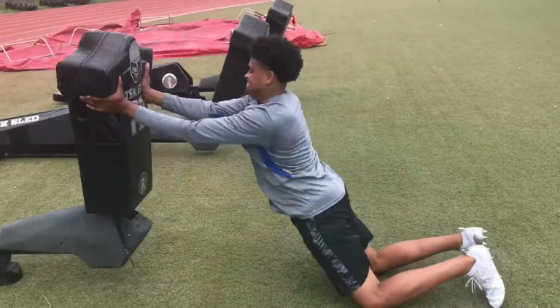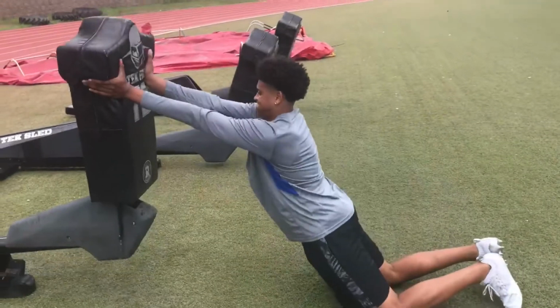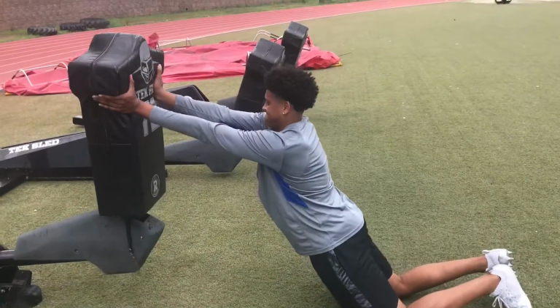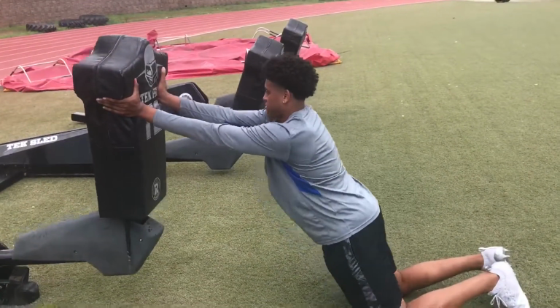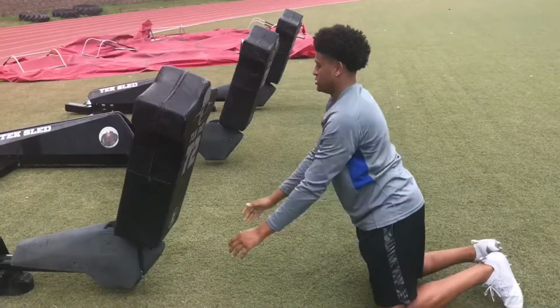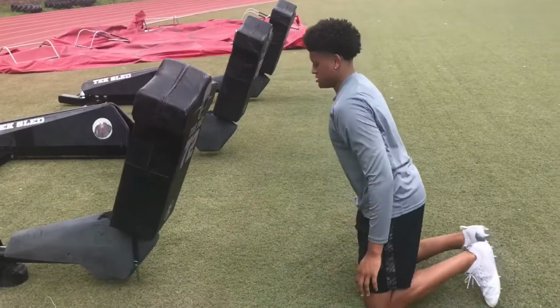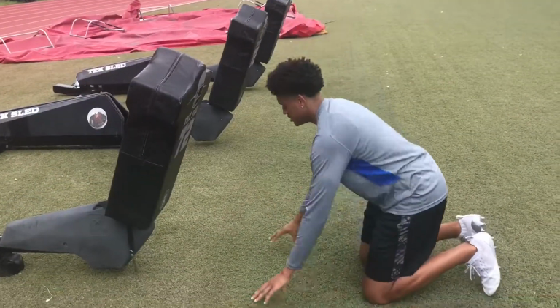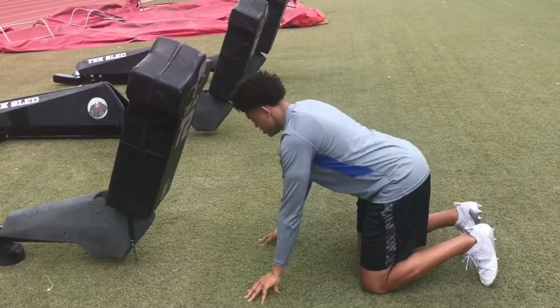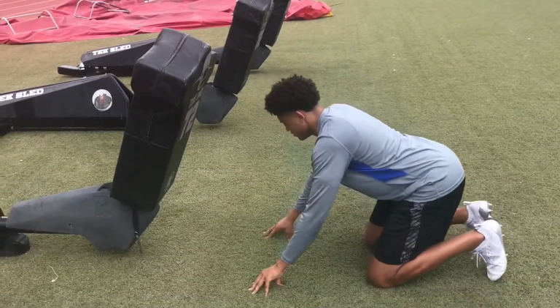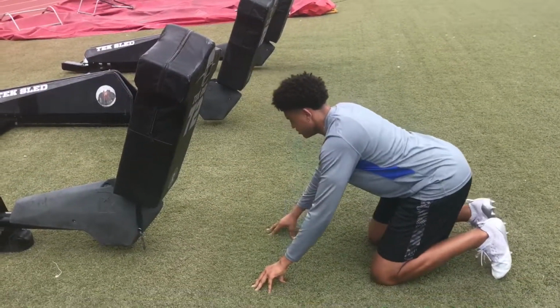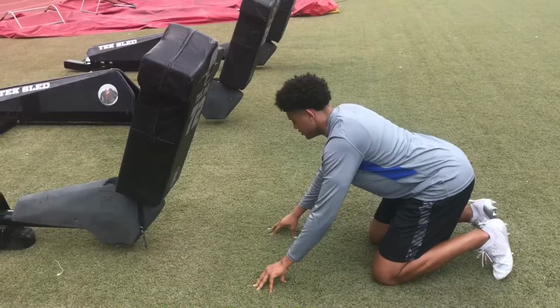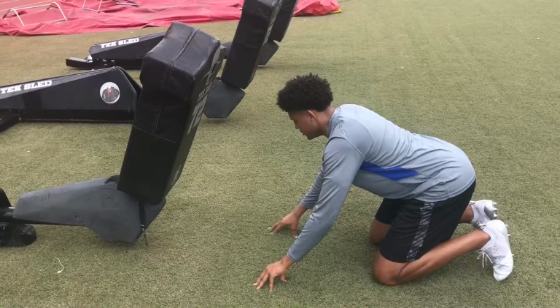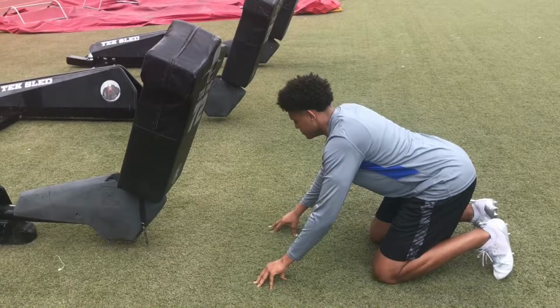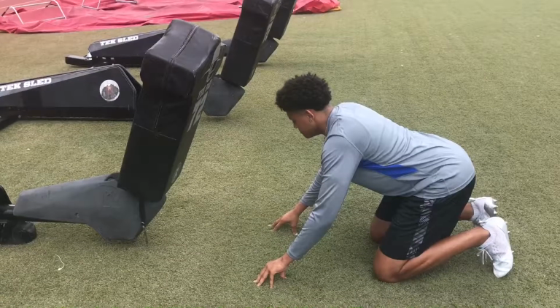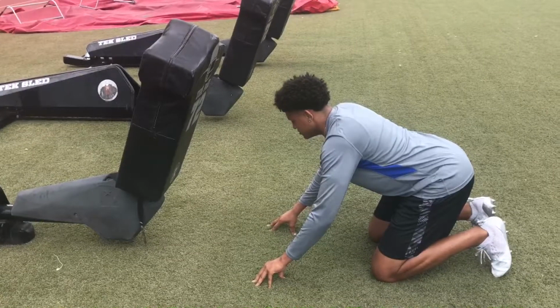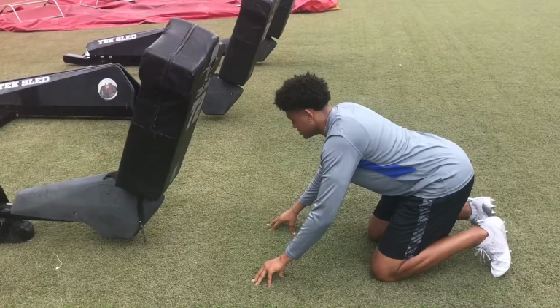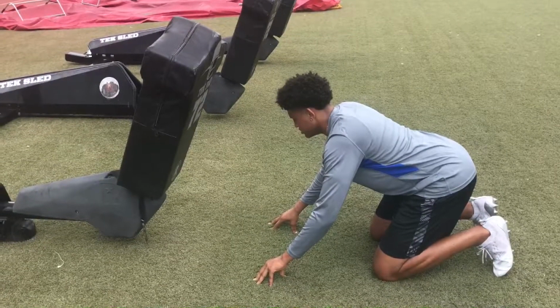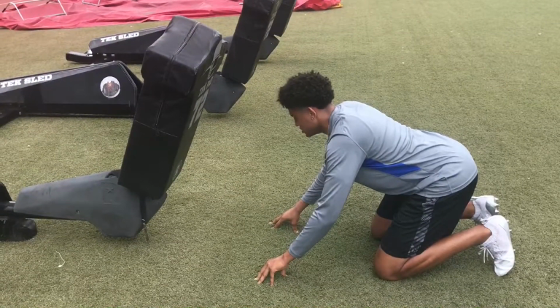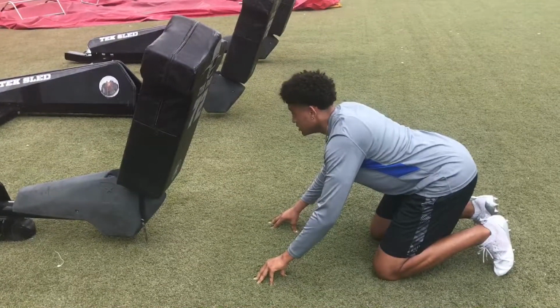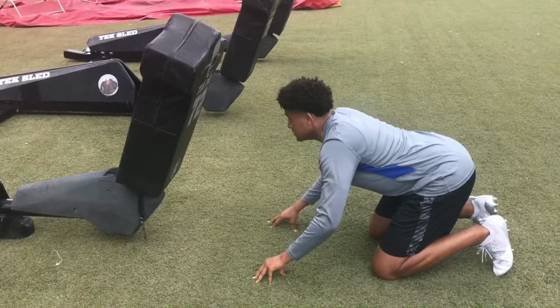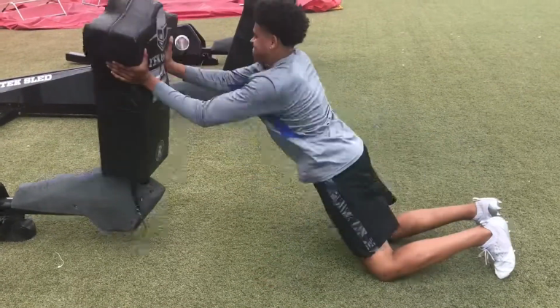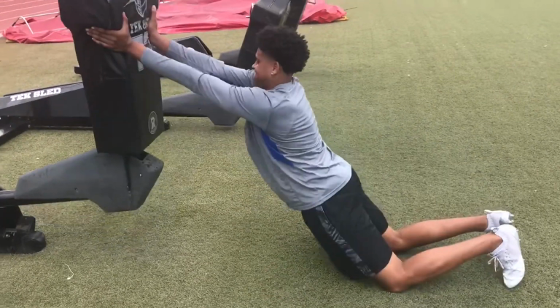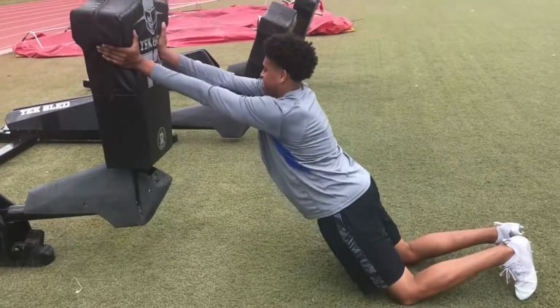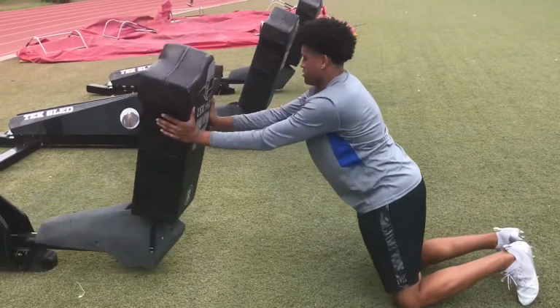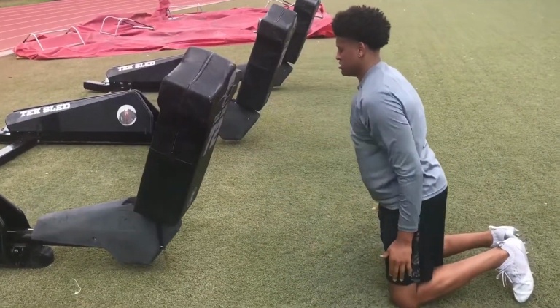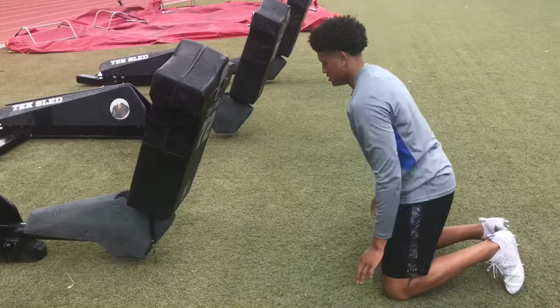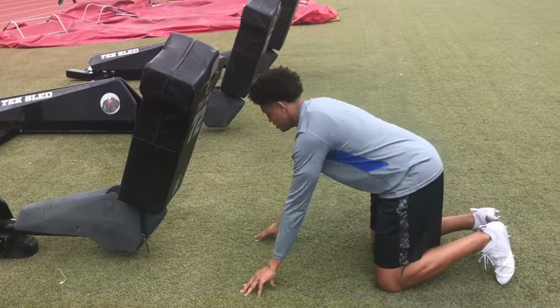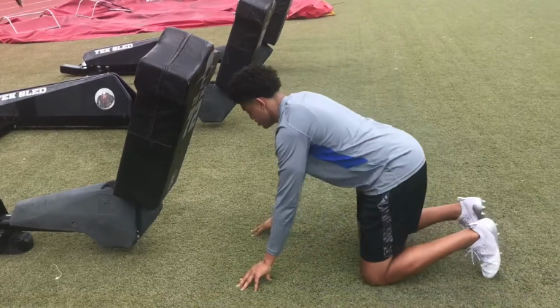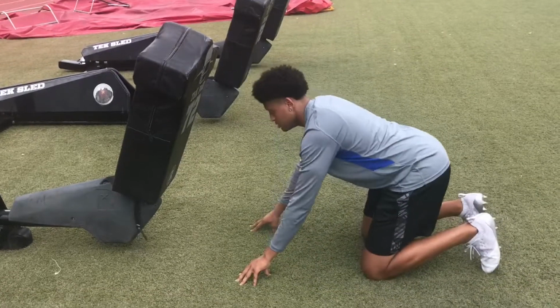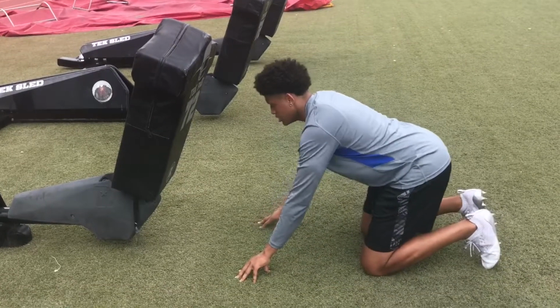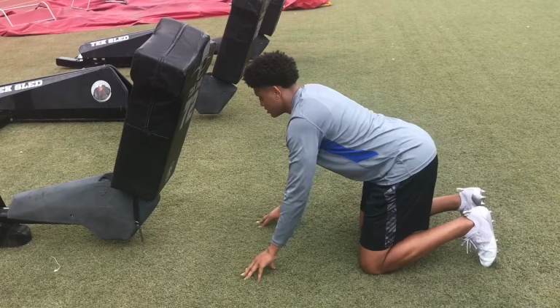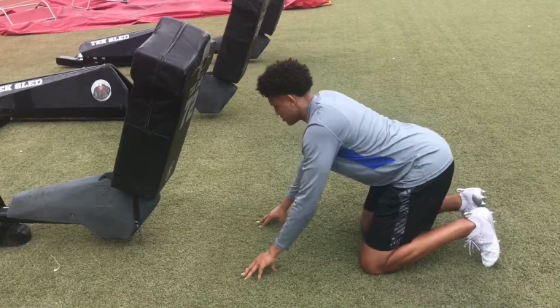Six points of contact, guys — toes in the ground, knees in the ground, hands in the ground. Explode just with your hips and hands. Drive those hips forward. Create that separation. Five reps here.